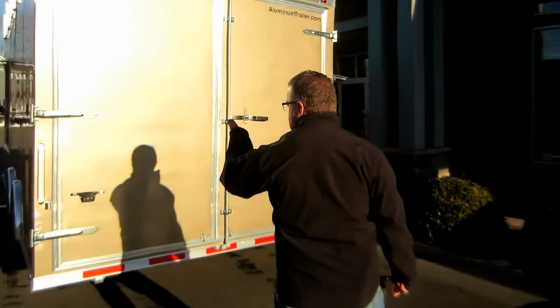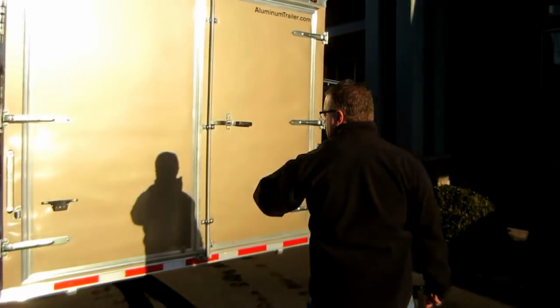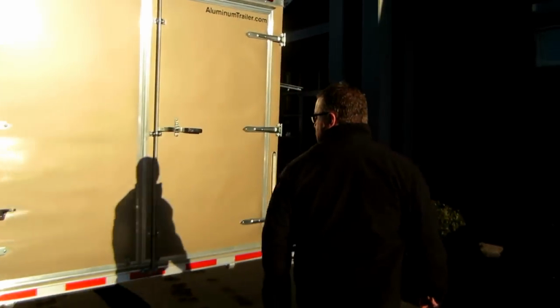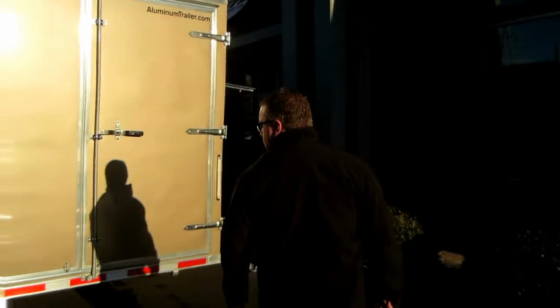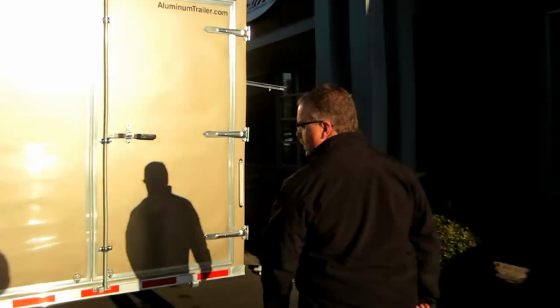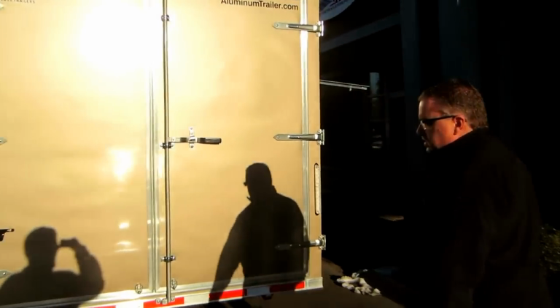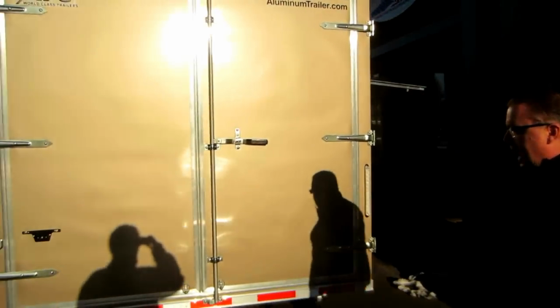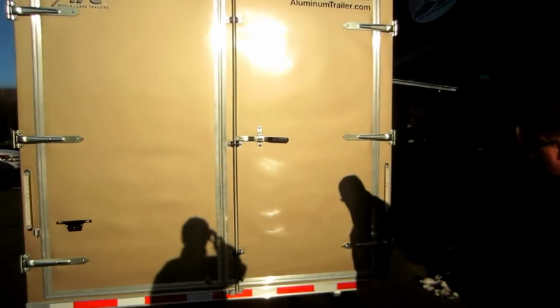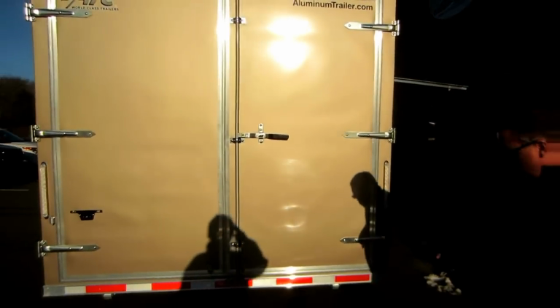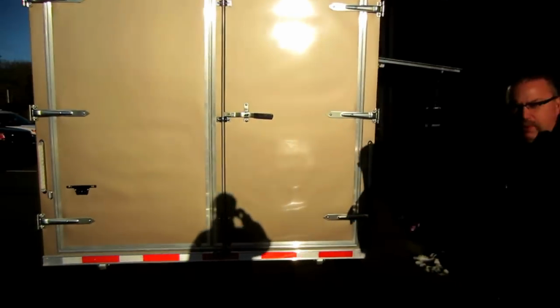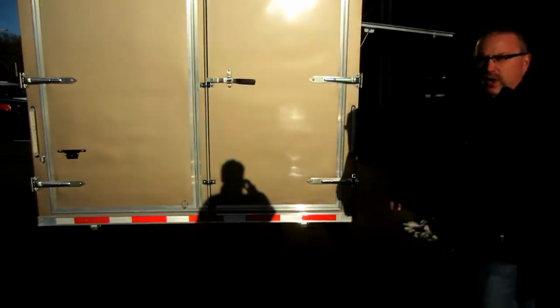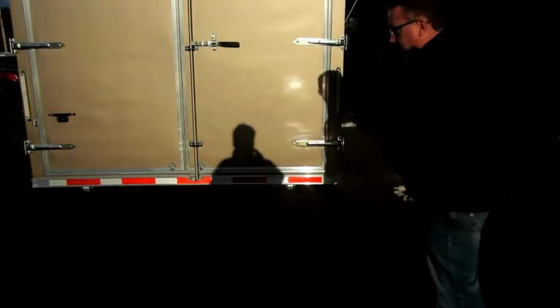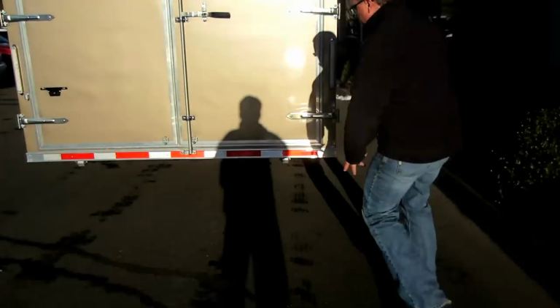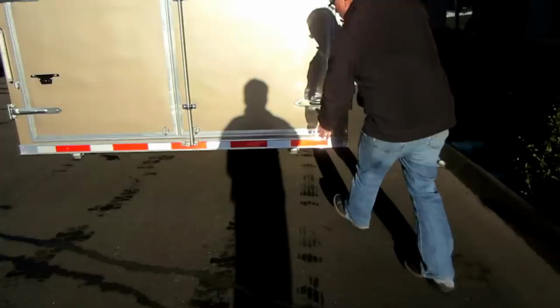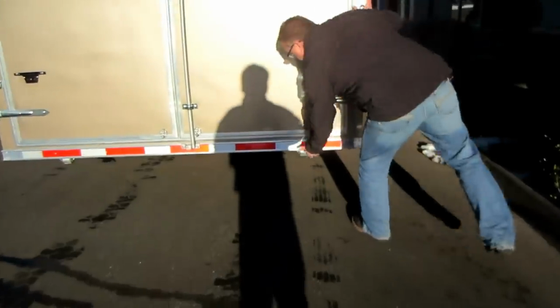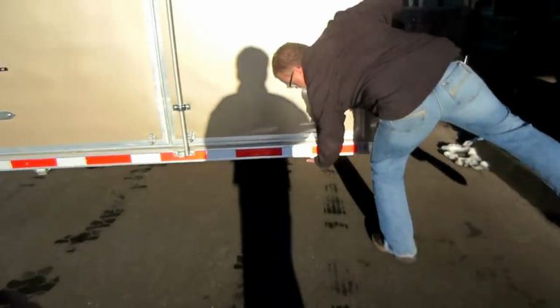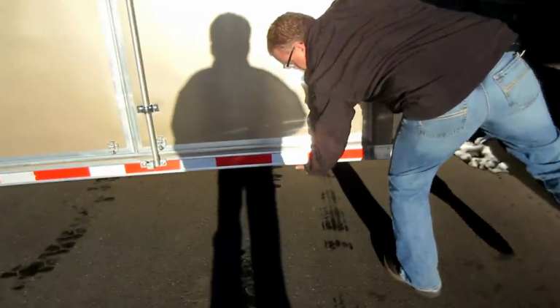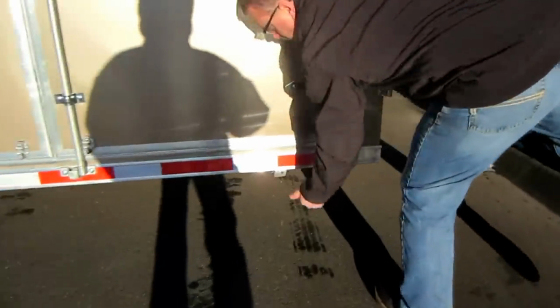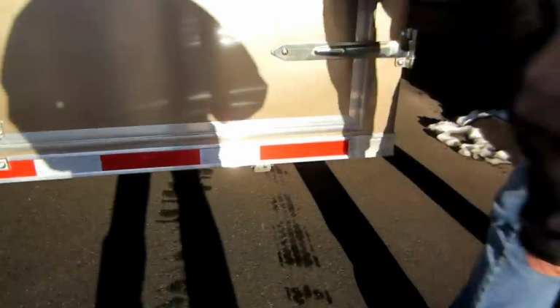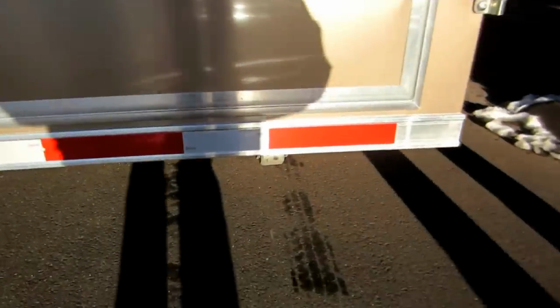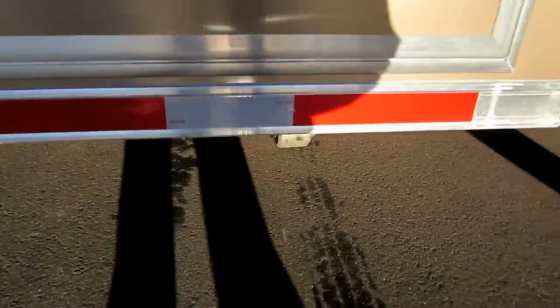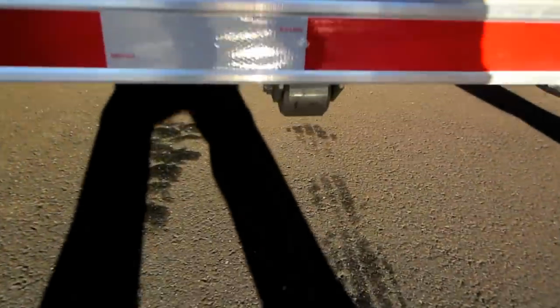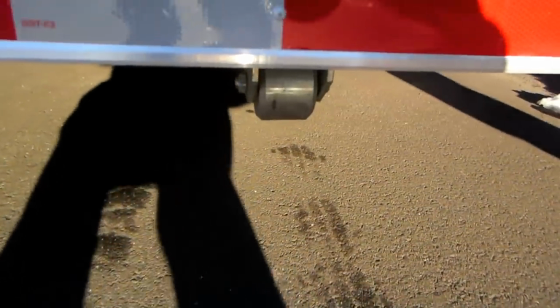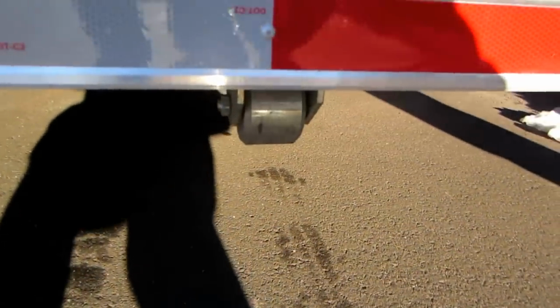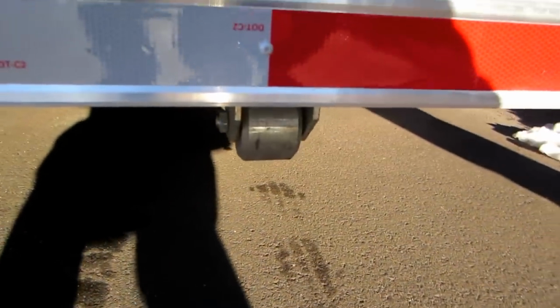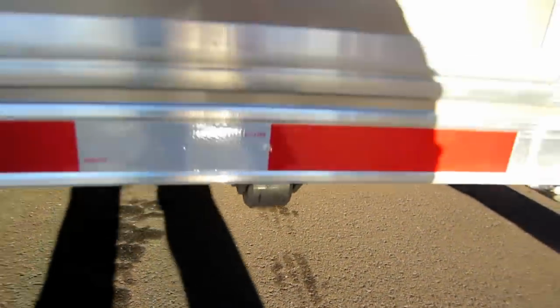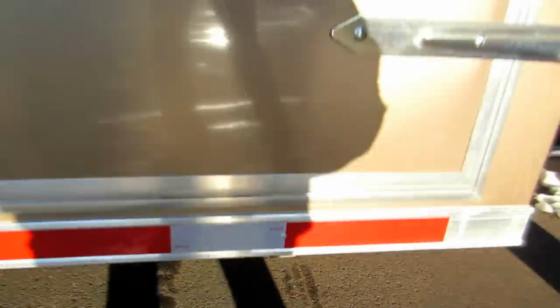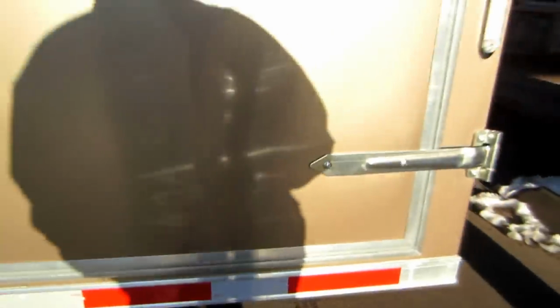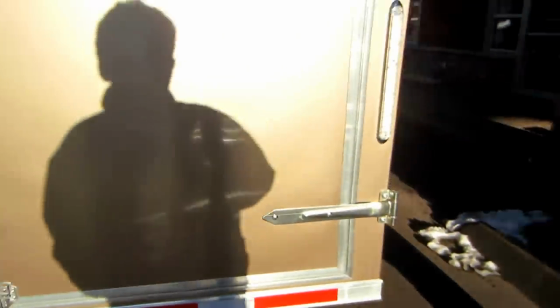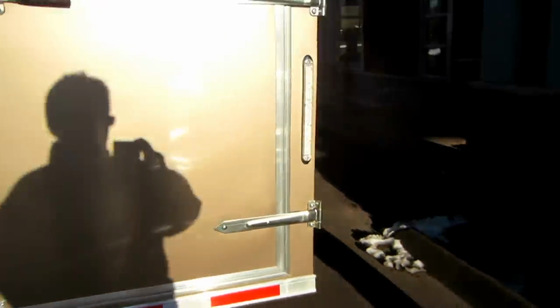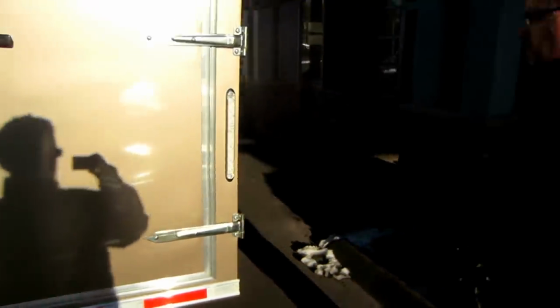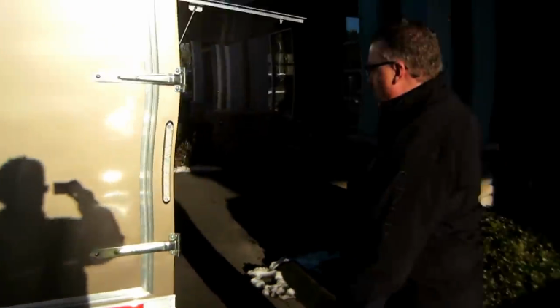This particular one has got double swing doors on the back. We've got bogey wheels at the bottom of the trailer in the back, so if you go into a driveway or something like that, it's going to help protect your rear door frame.